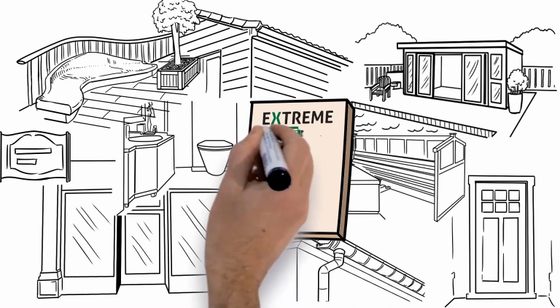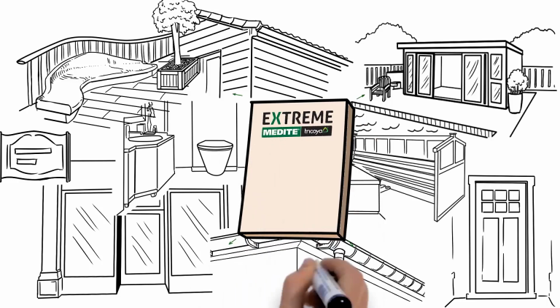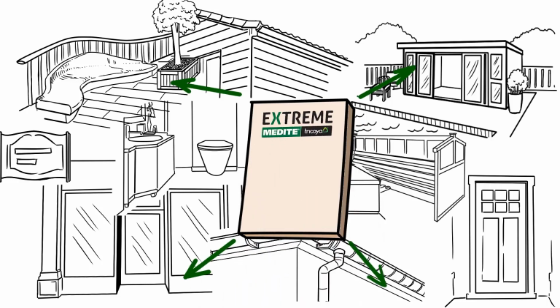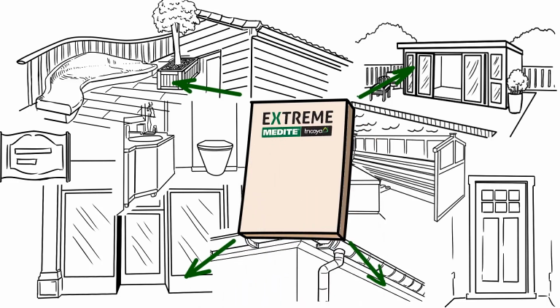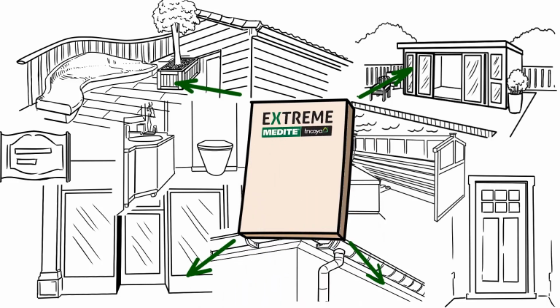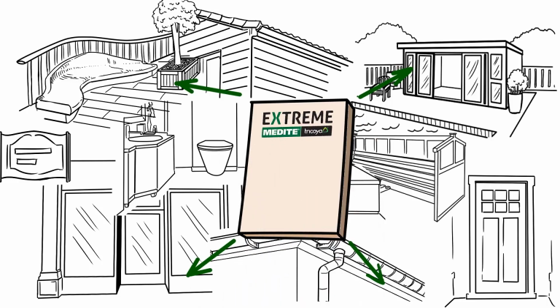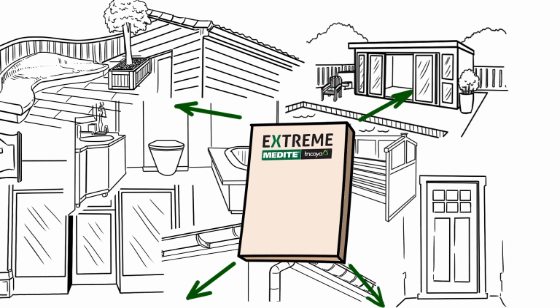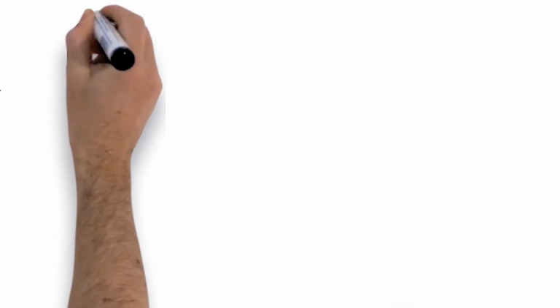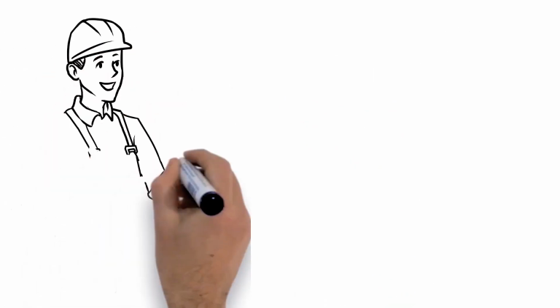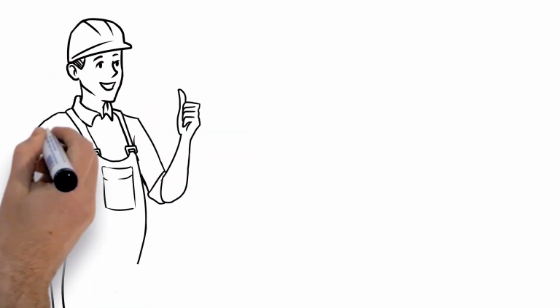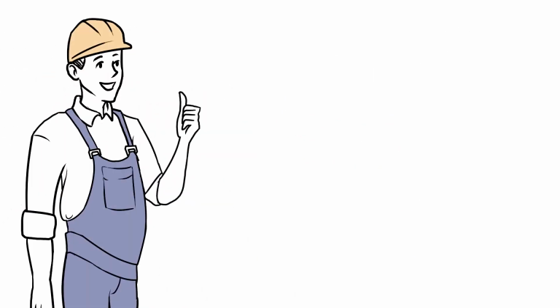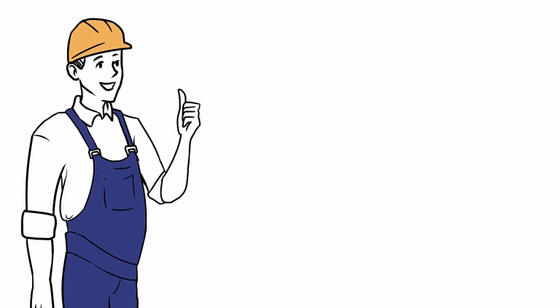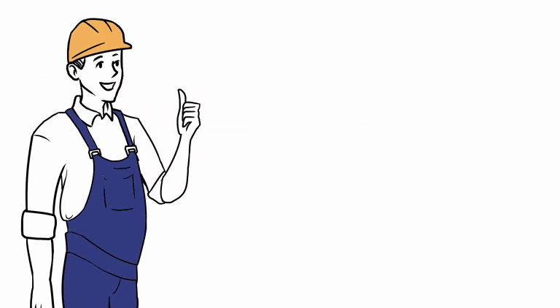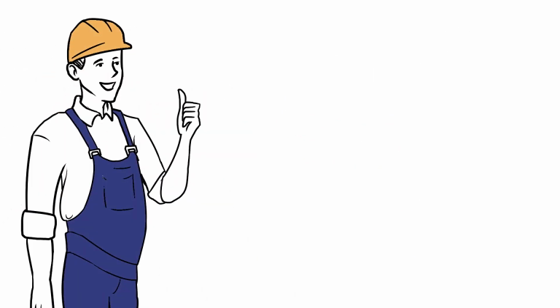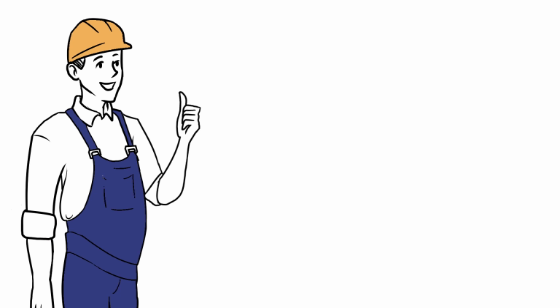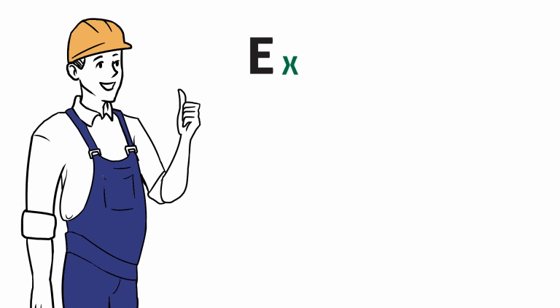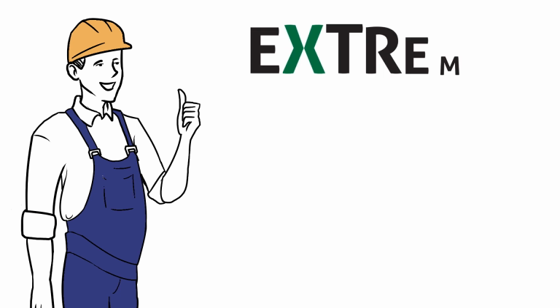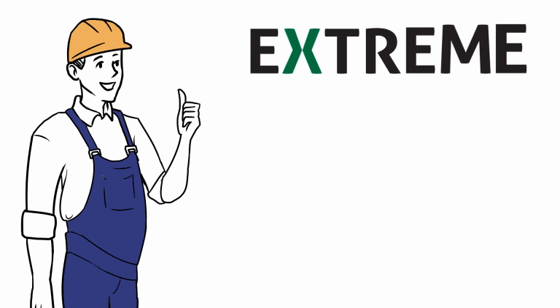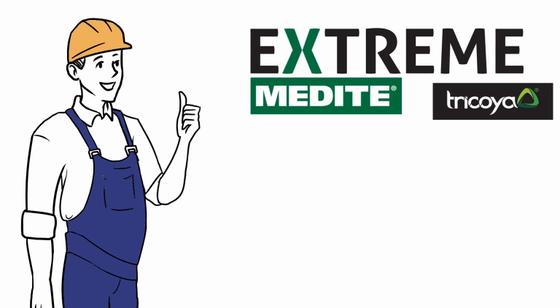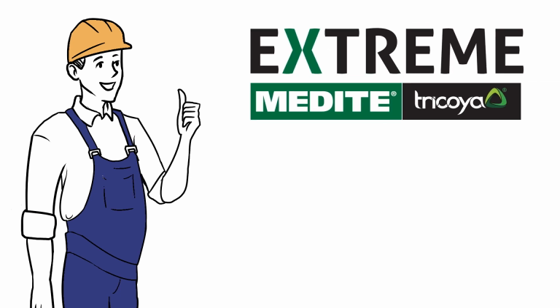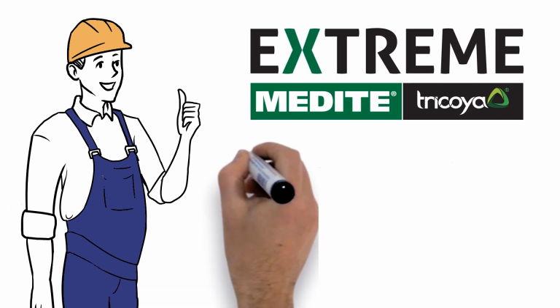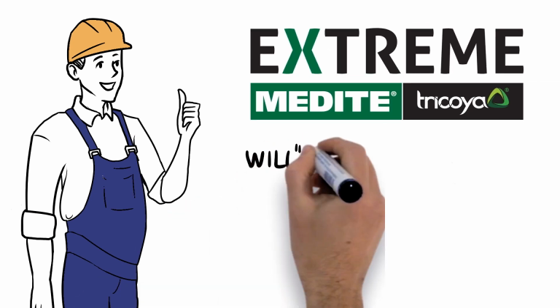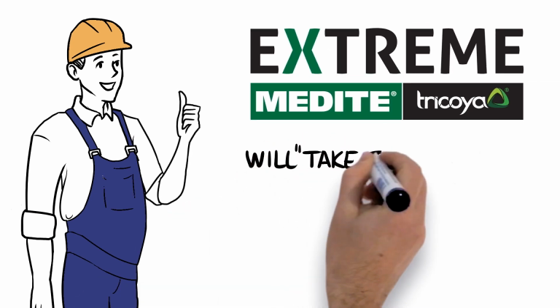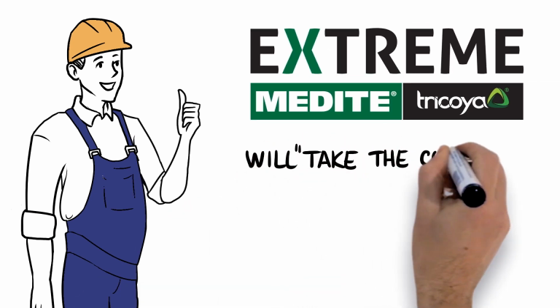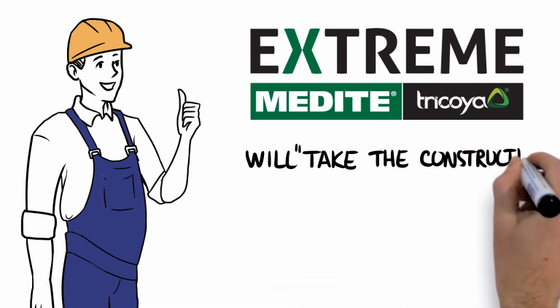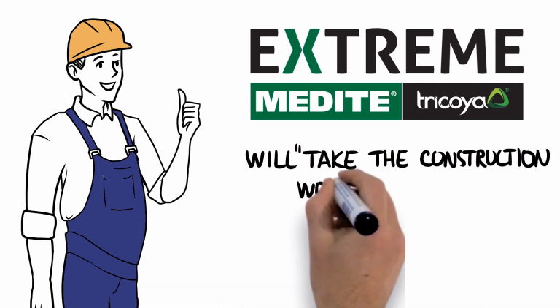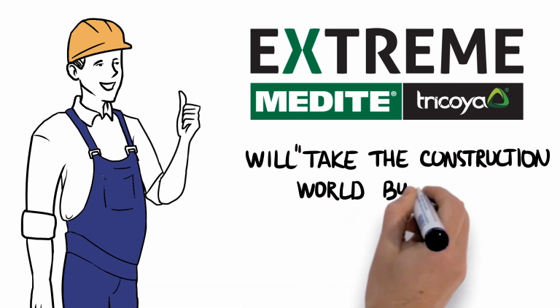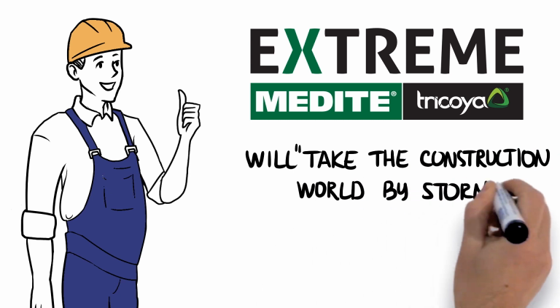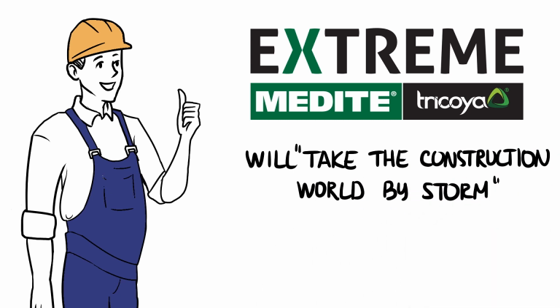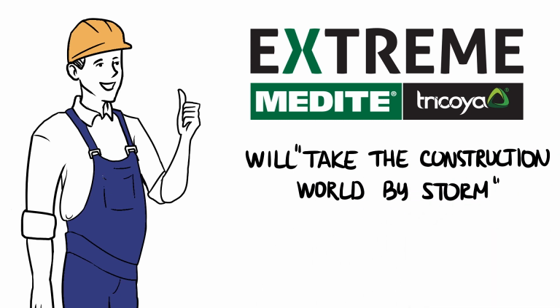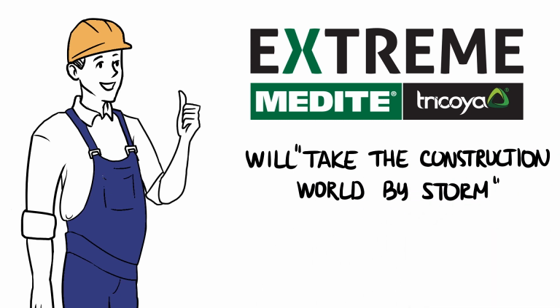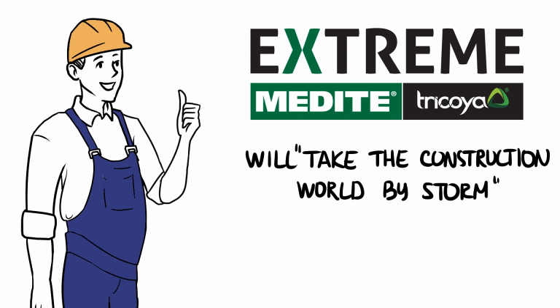Medite Tricoir Xtreme could do it all. A respected construction and architecture commentator claimed that Medite Tricoir Xtreme will take the construction world by storm. And who are we to argue?